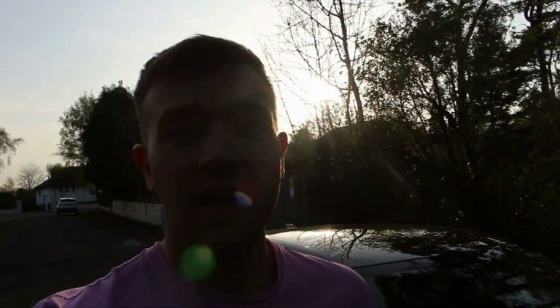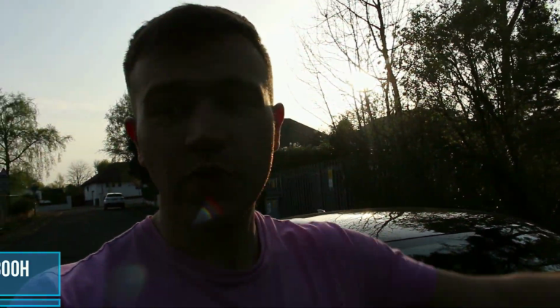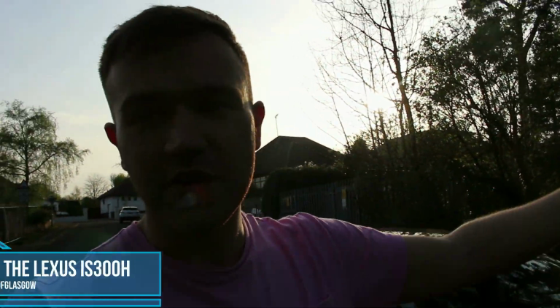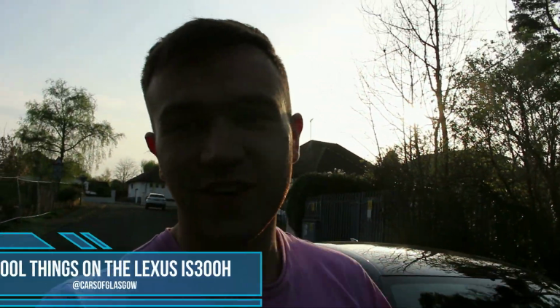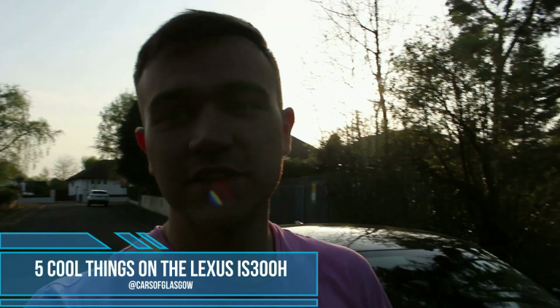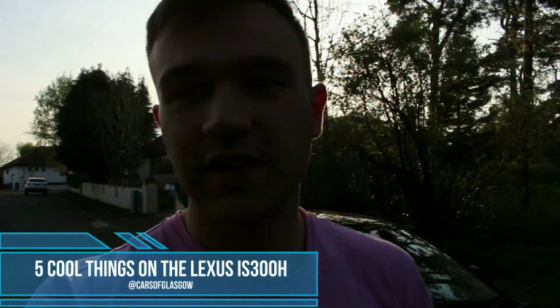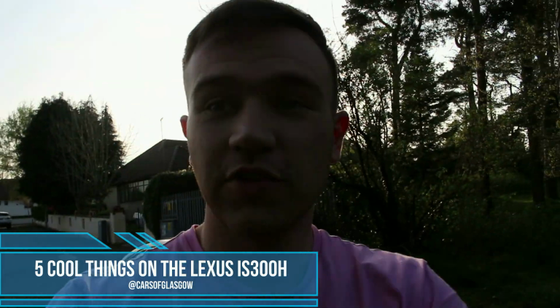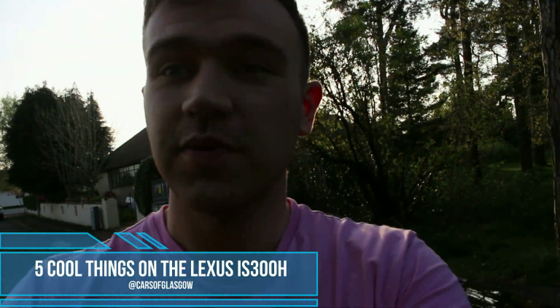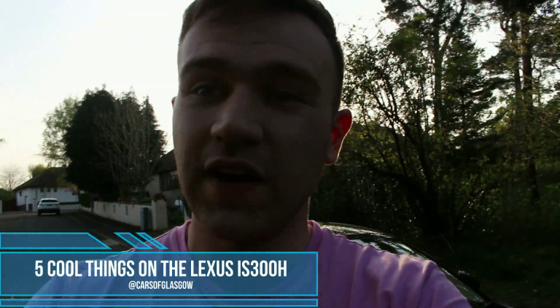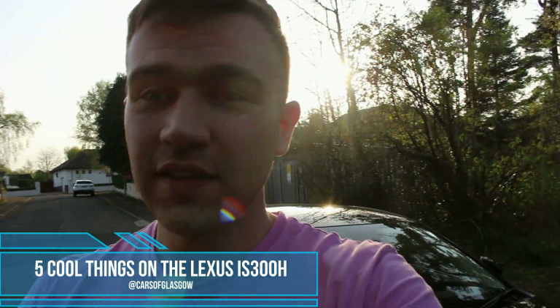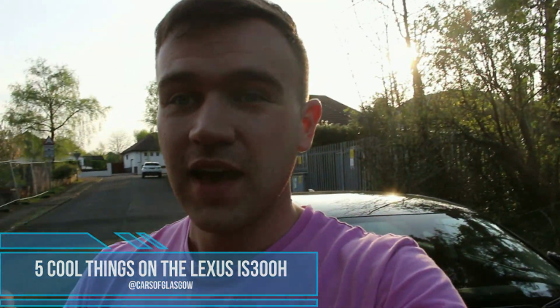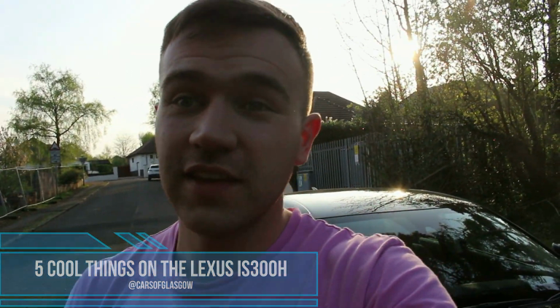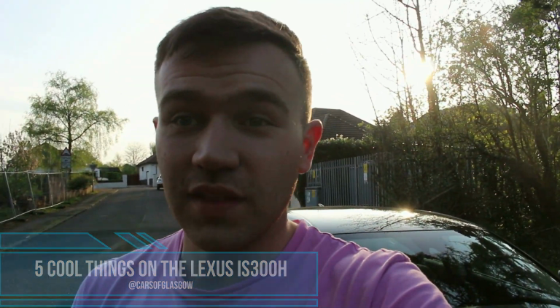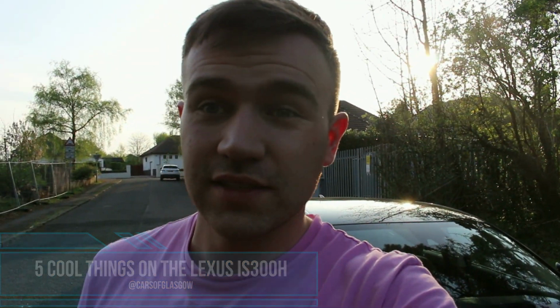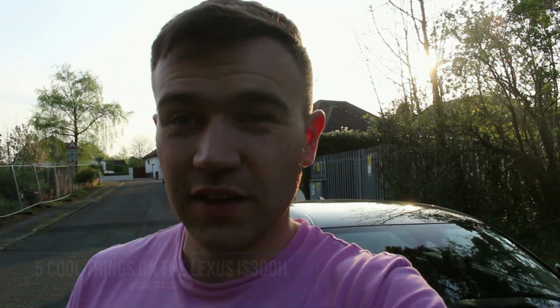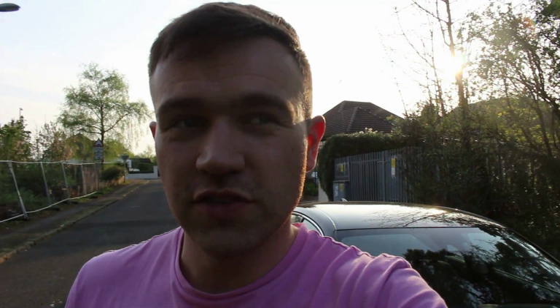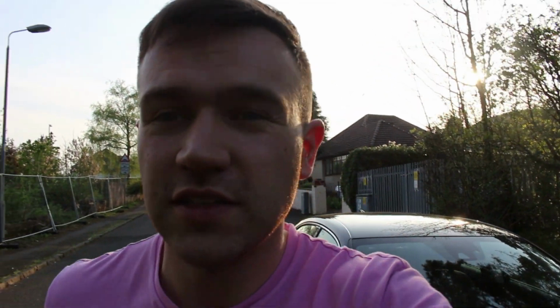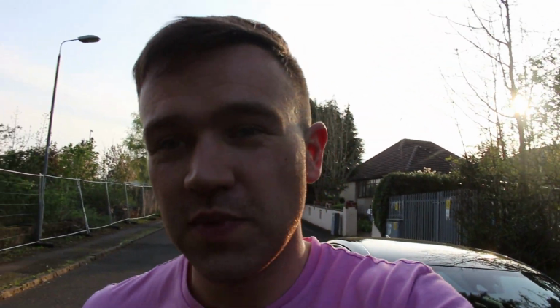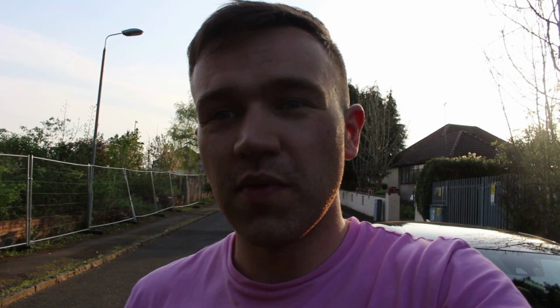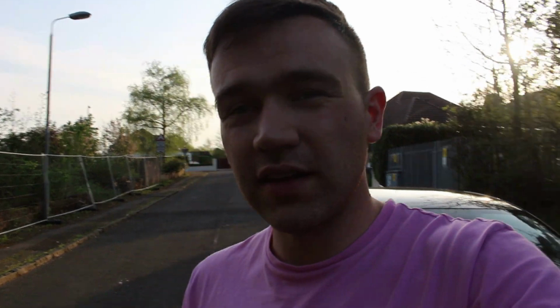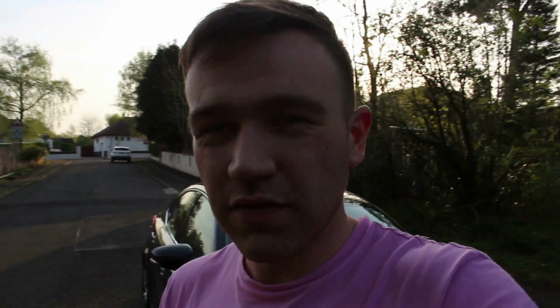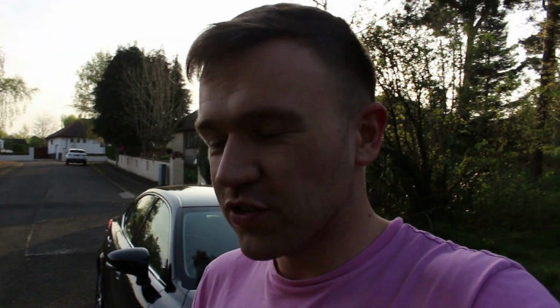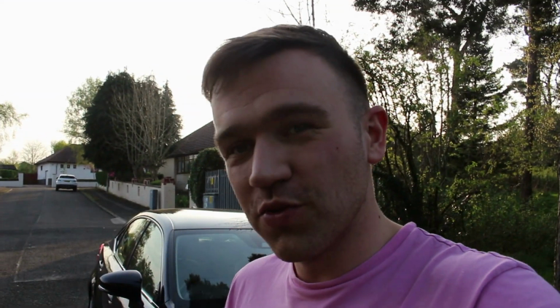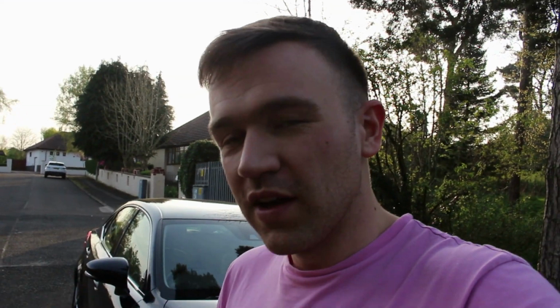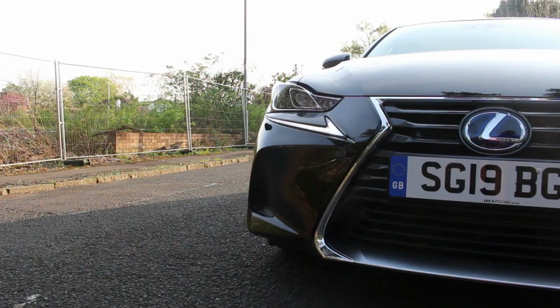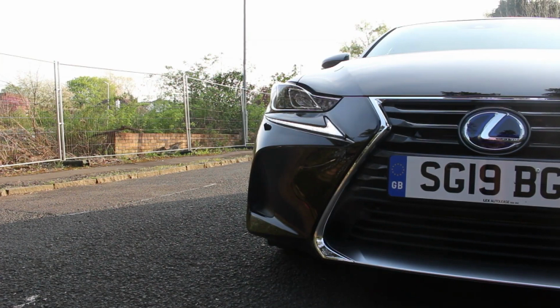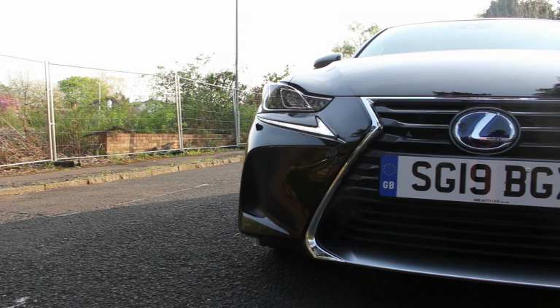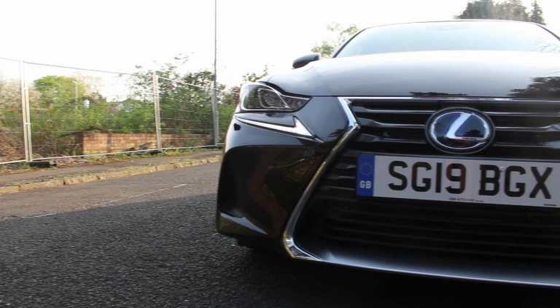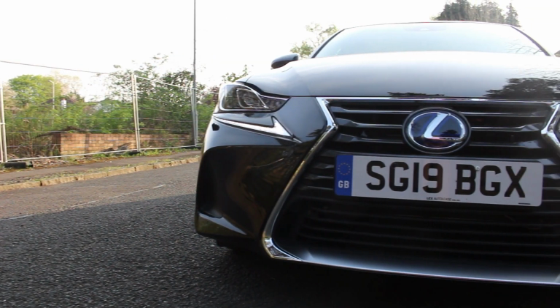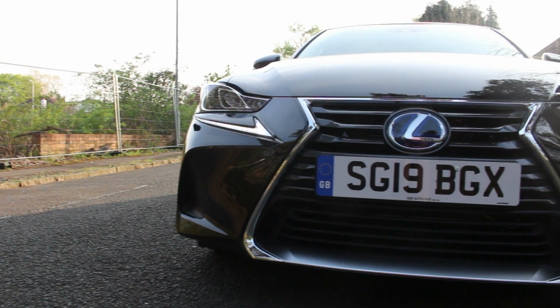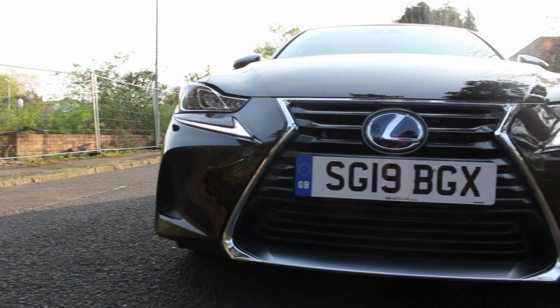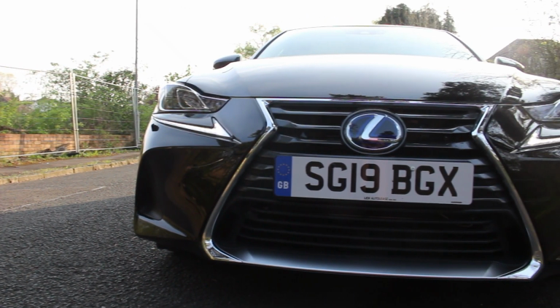Hello and welcome back to Cars of Glasgow. Today we're going to talk about the five things I like about the Lexus IS 300h. These are going to be primarily design features and cool things you may not have noticed in the Lexus IS, so stay tuned for this video.